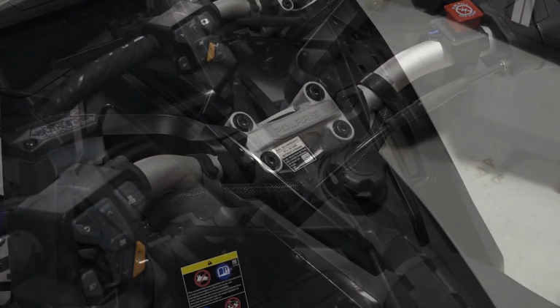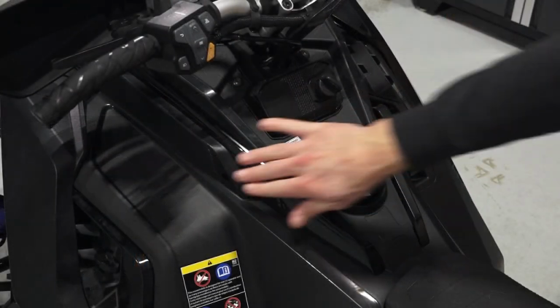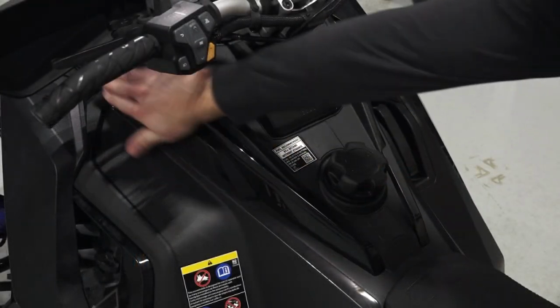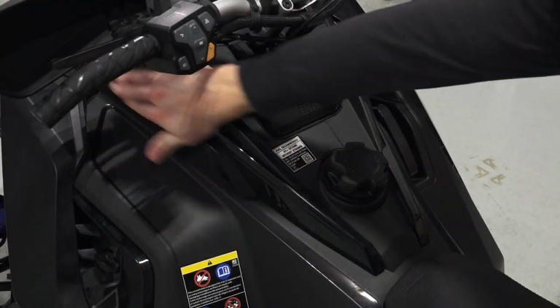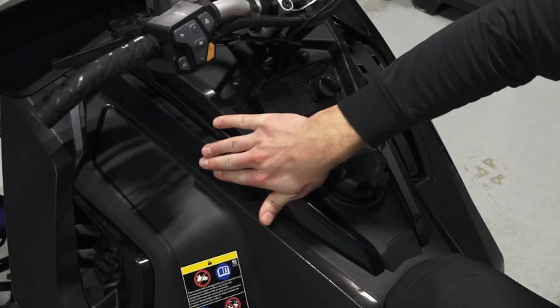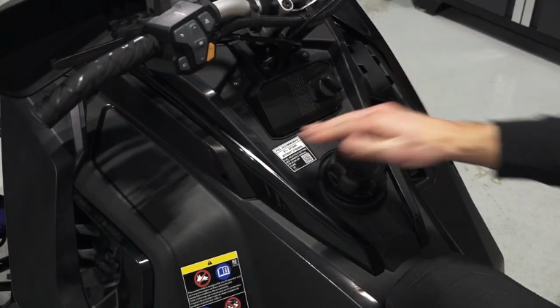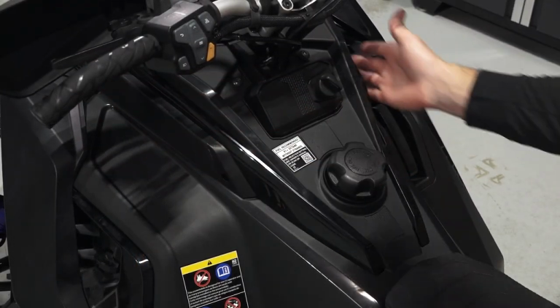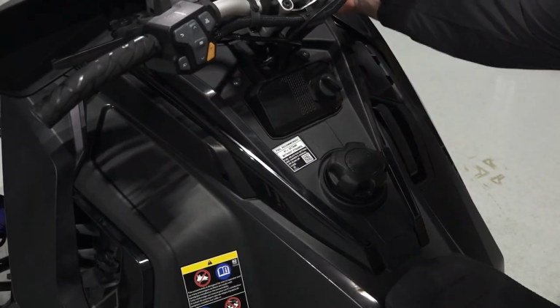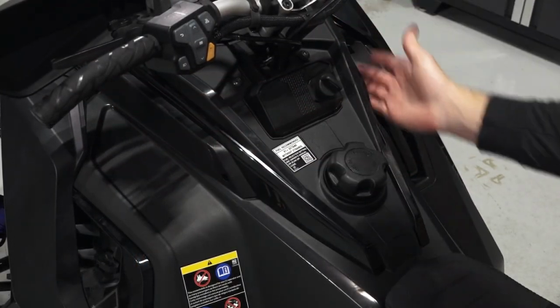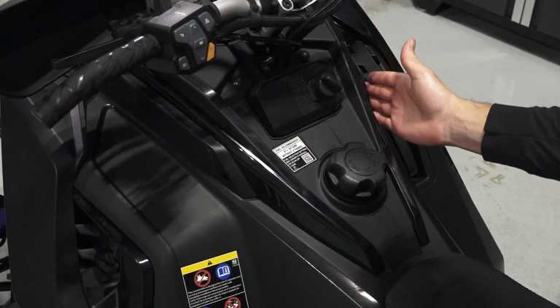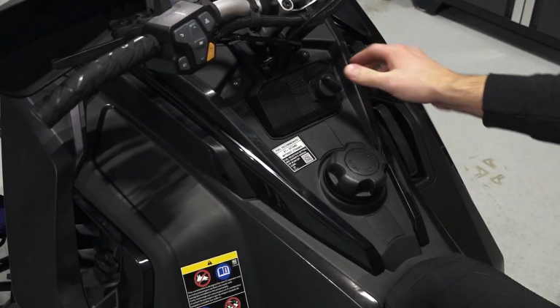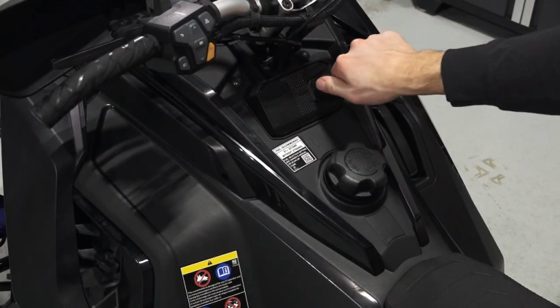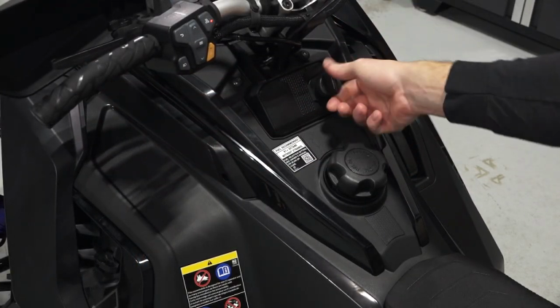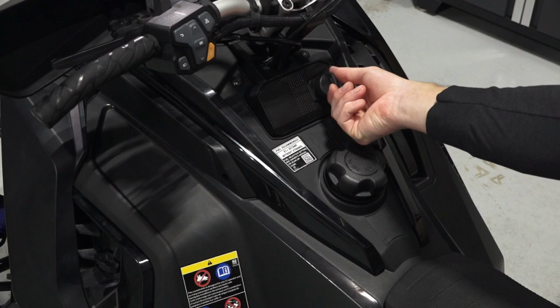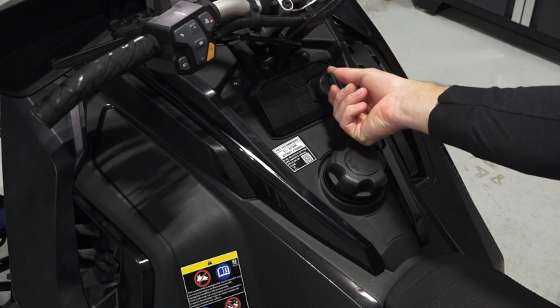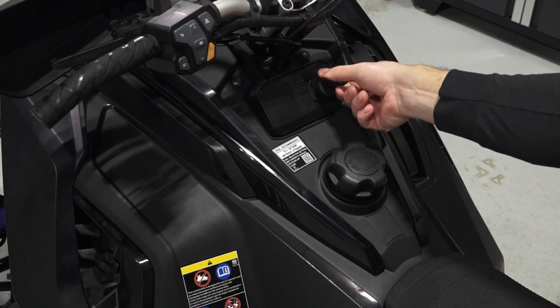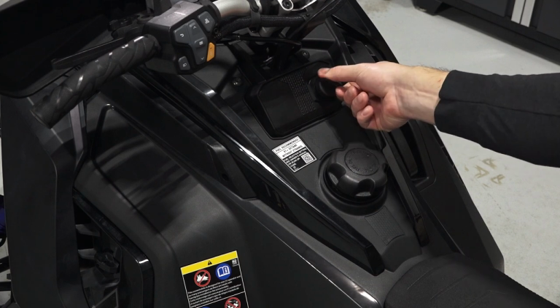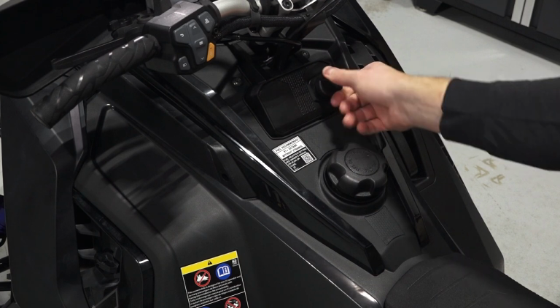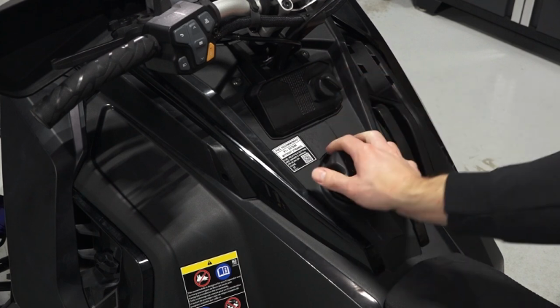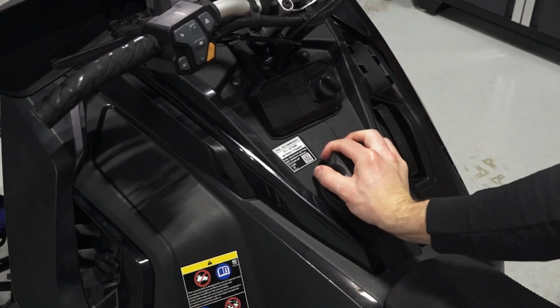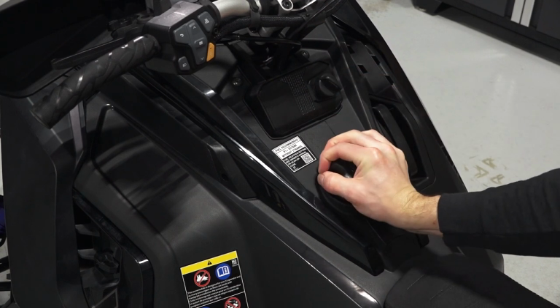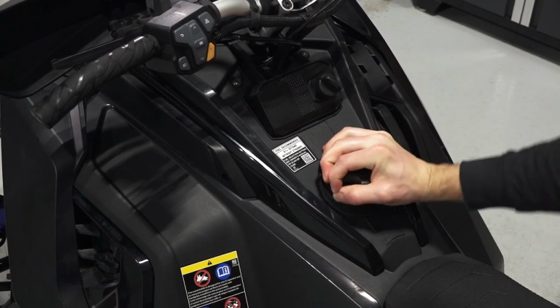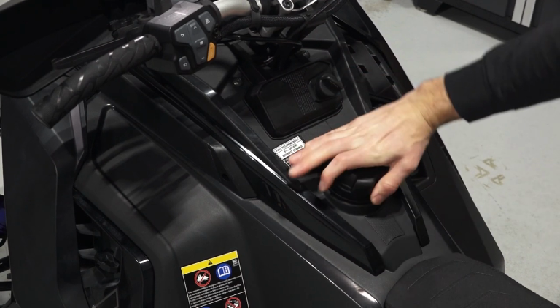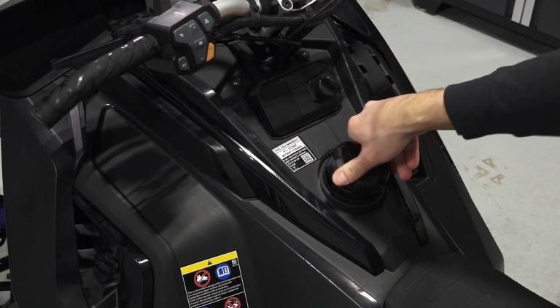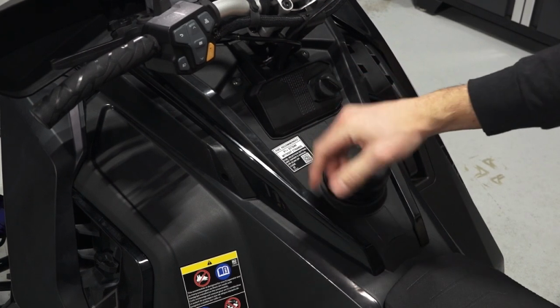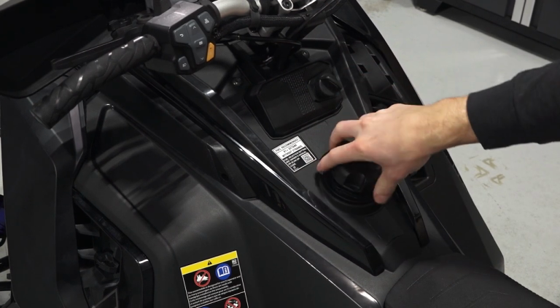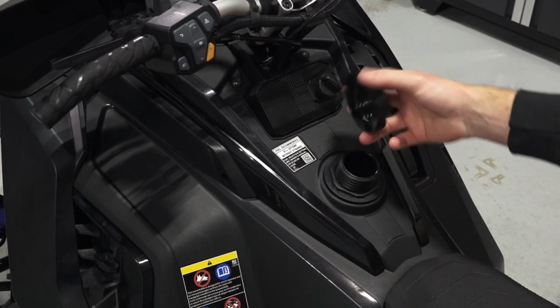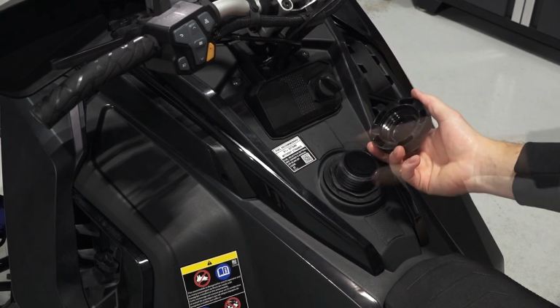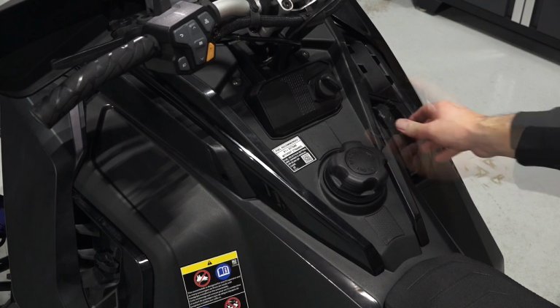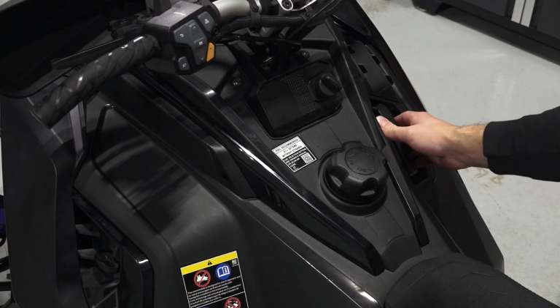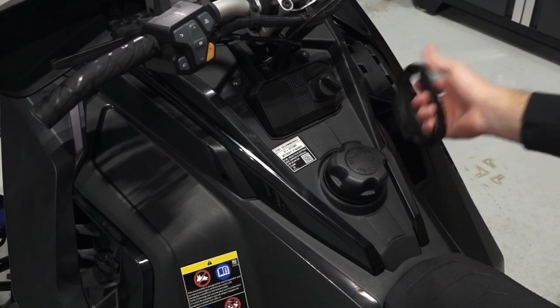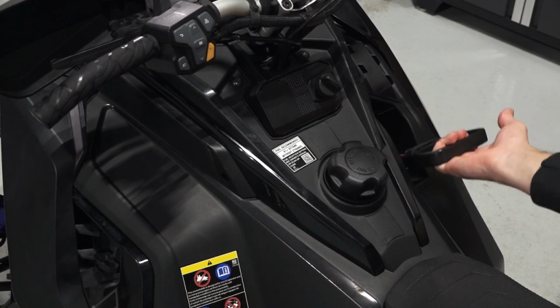Below the handlebars are the intake screens, key switch, fuel cap, and the recoil handle.